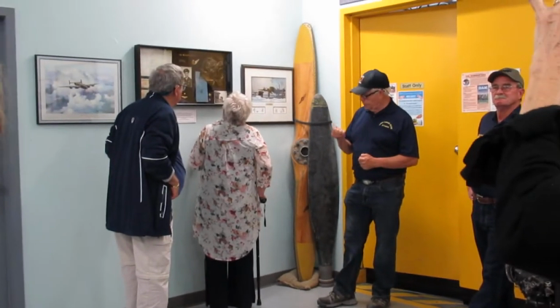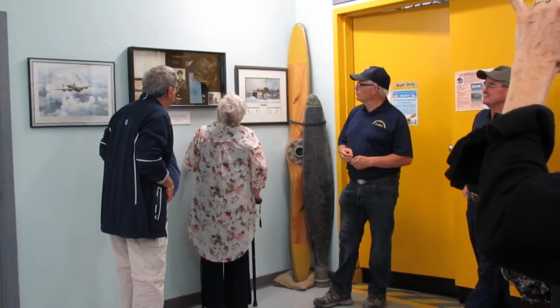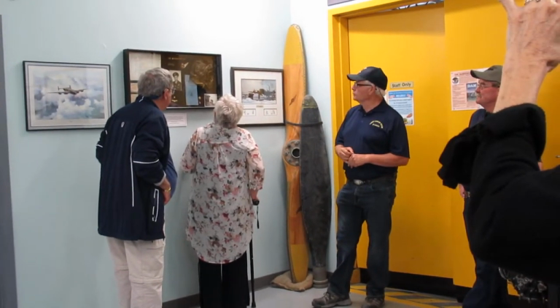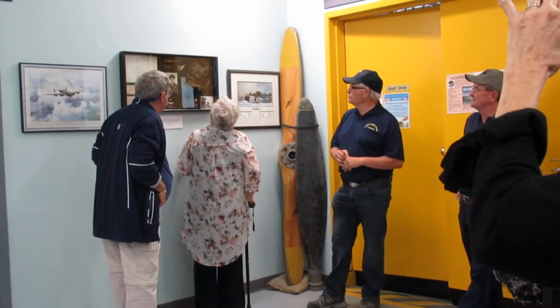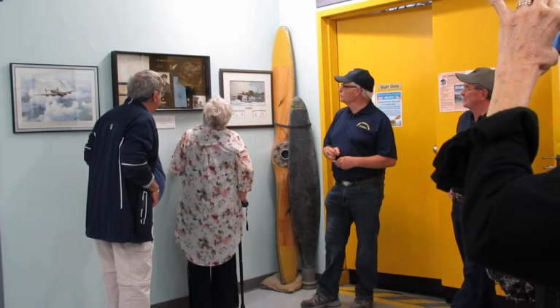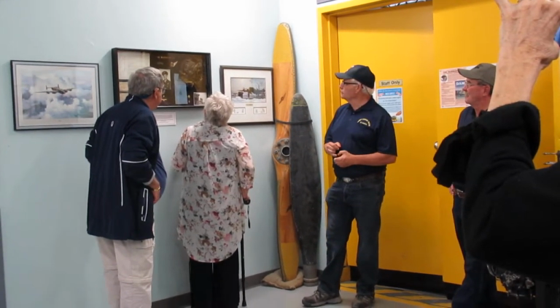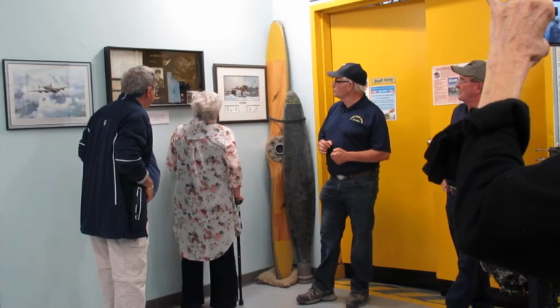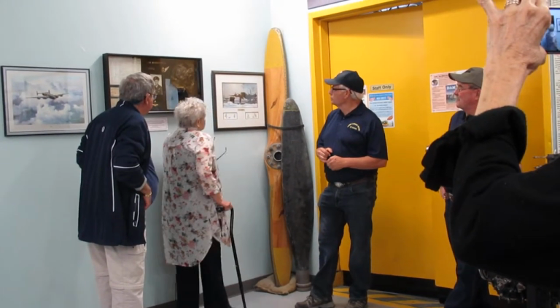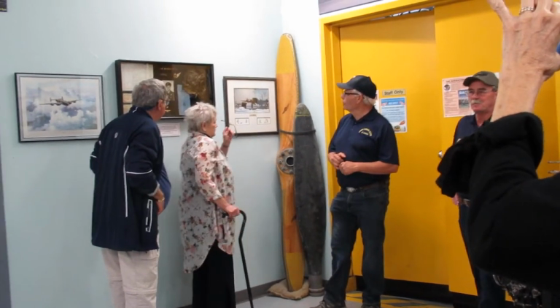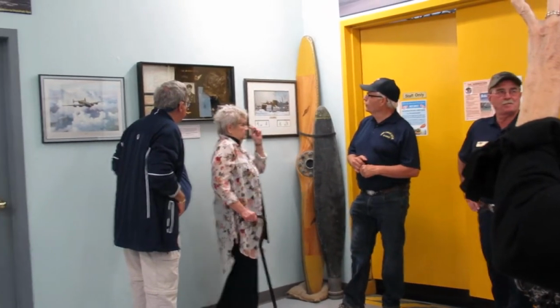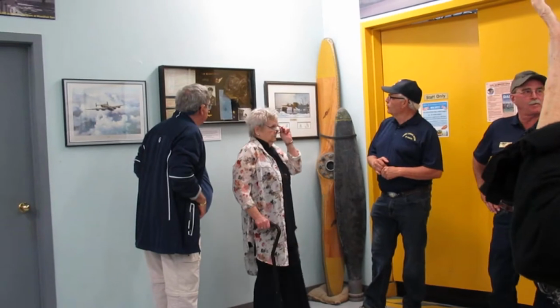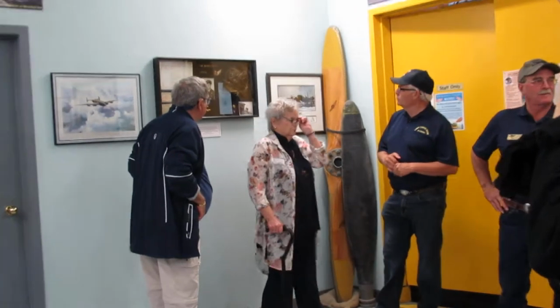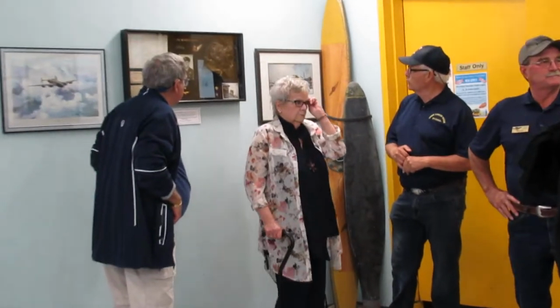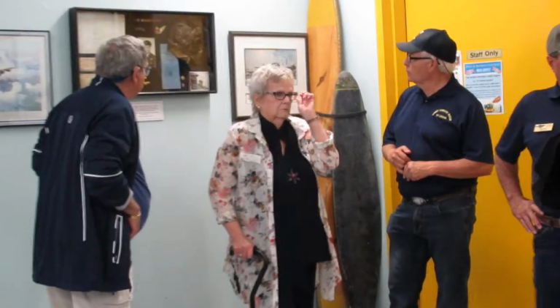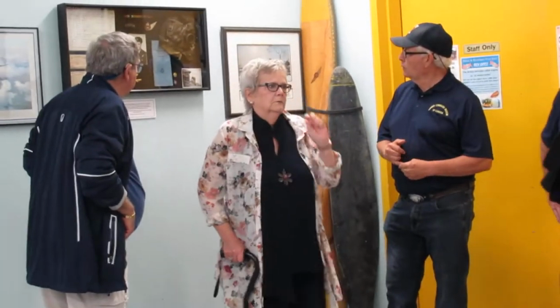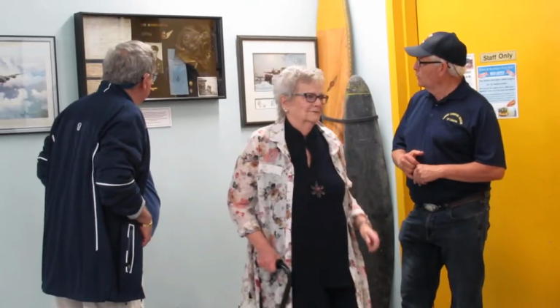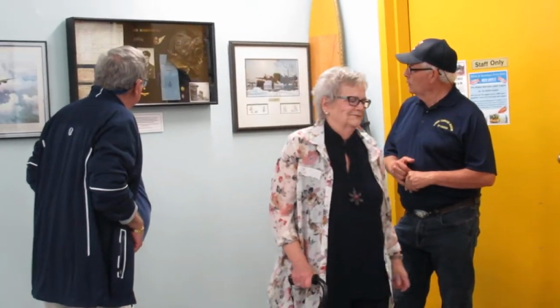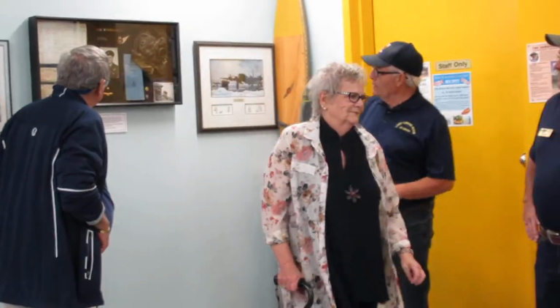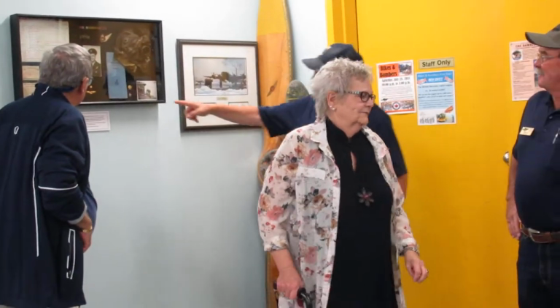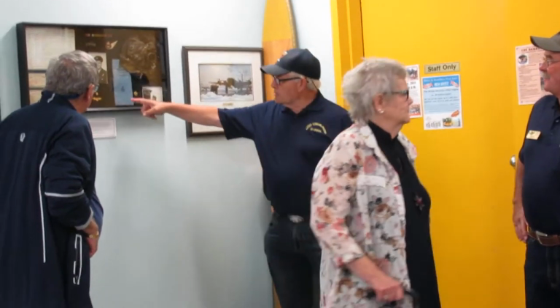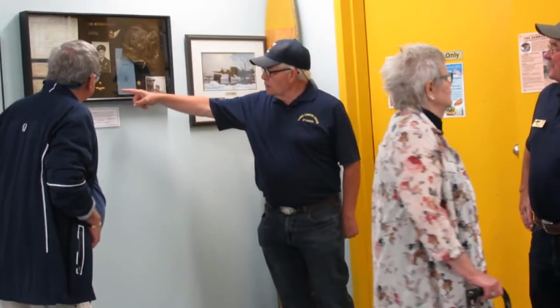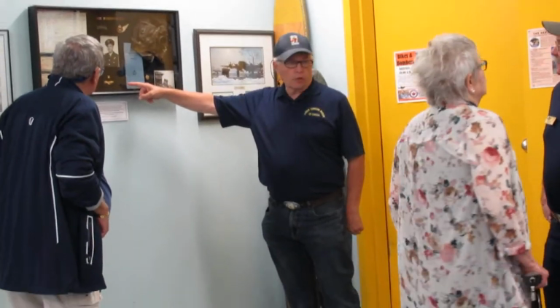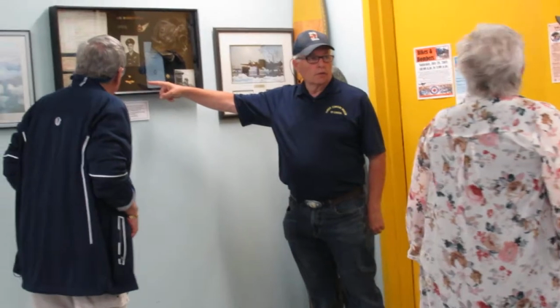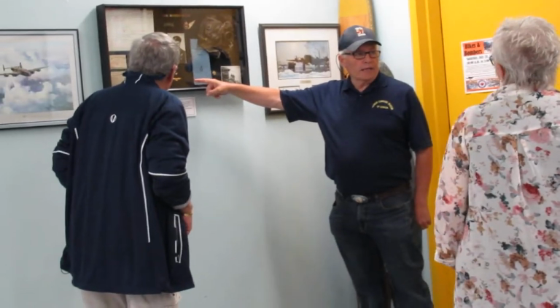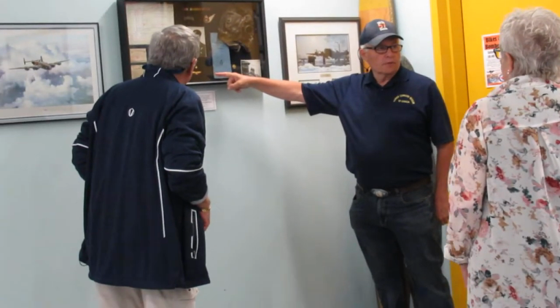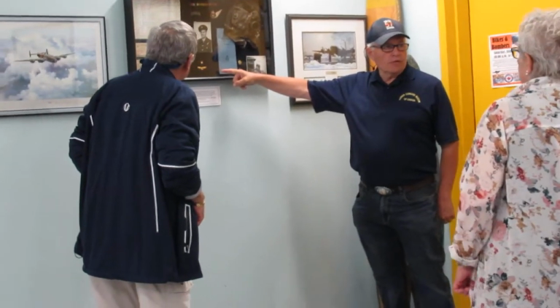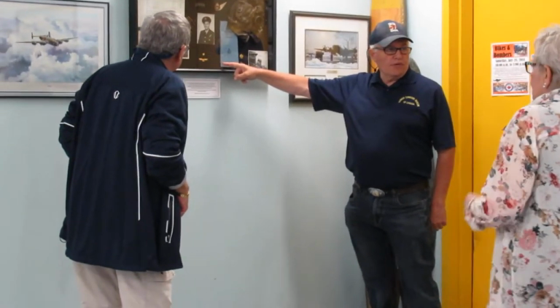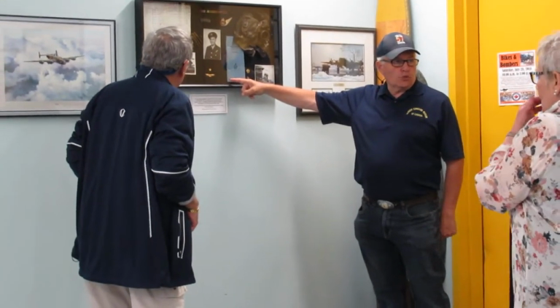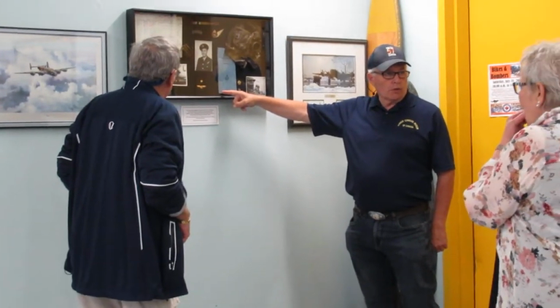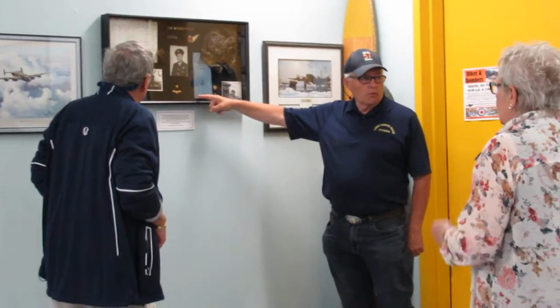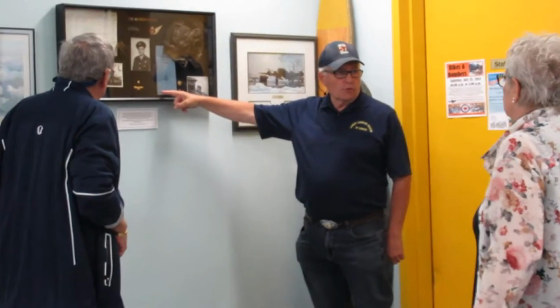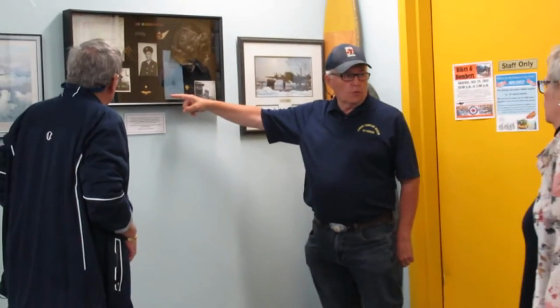And that's his white helmet — his actual one. The family kept it all these years. Wow. And those are his tour wings. When you were finished a tour, you got those.